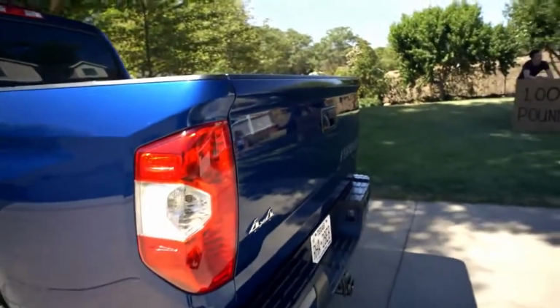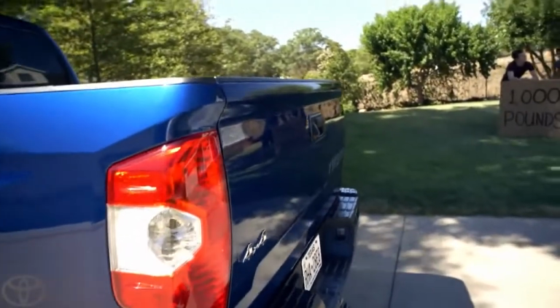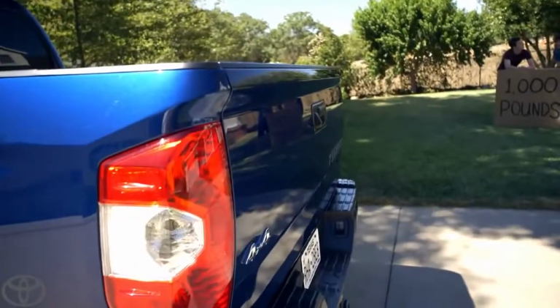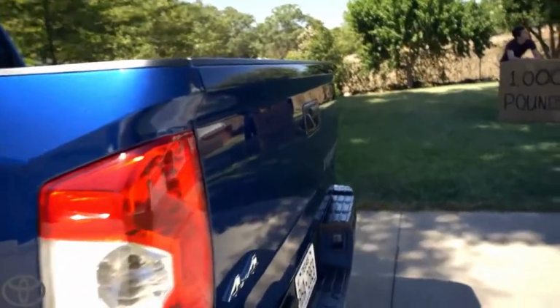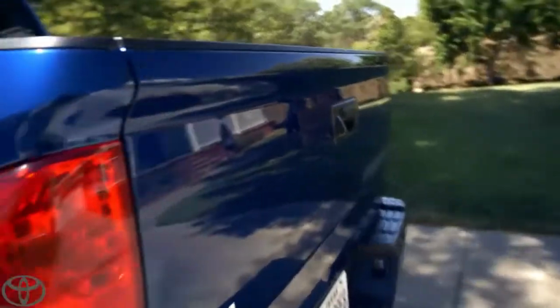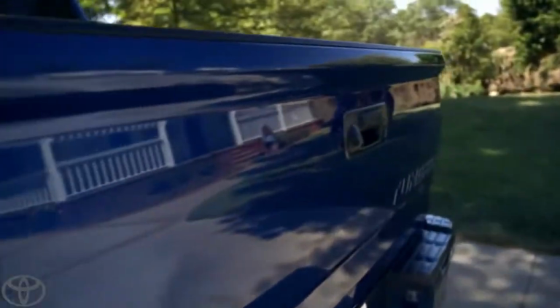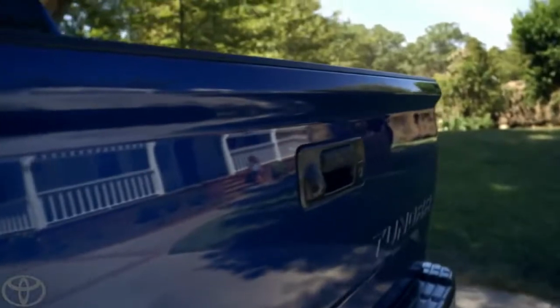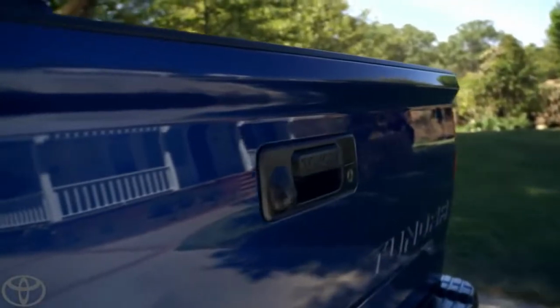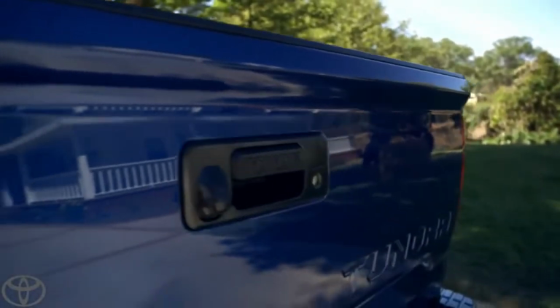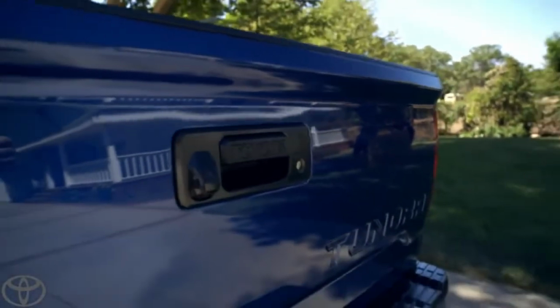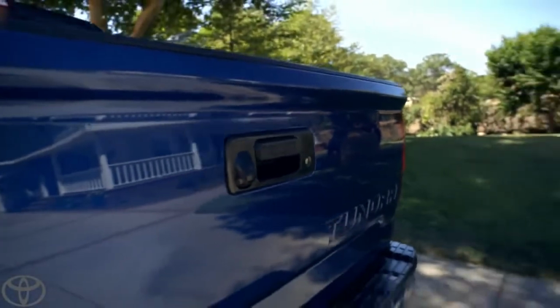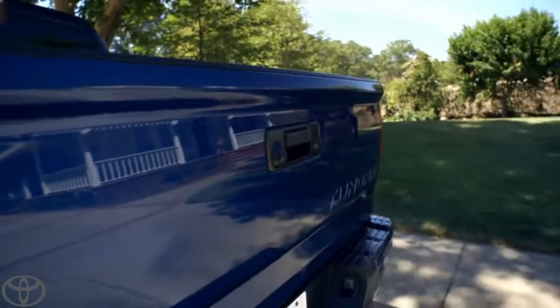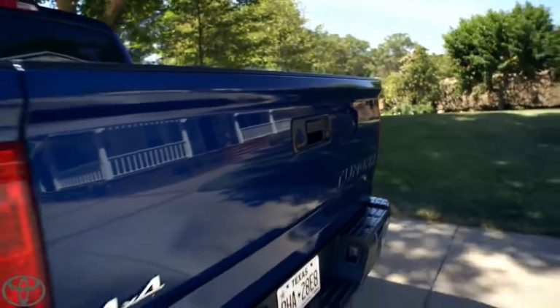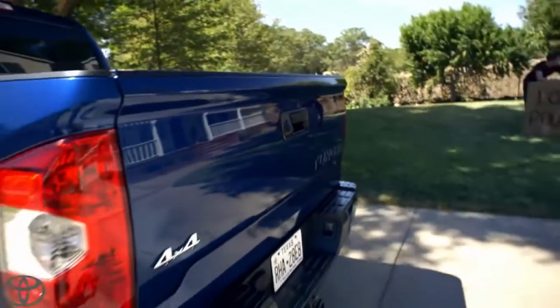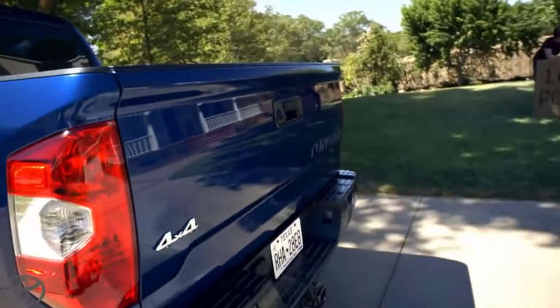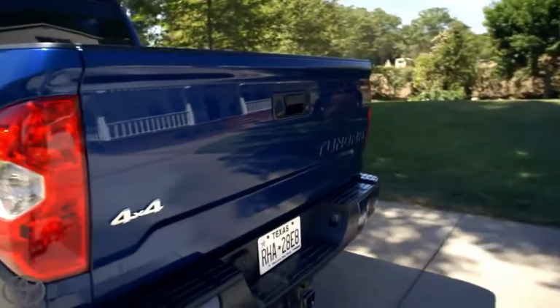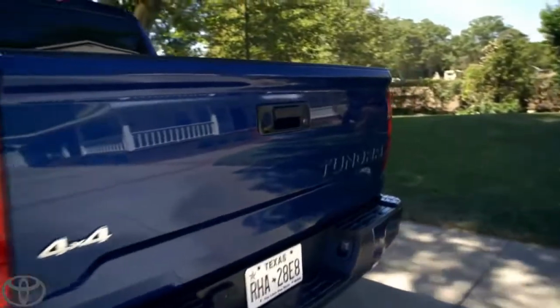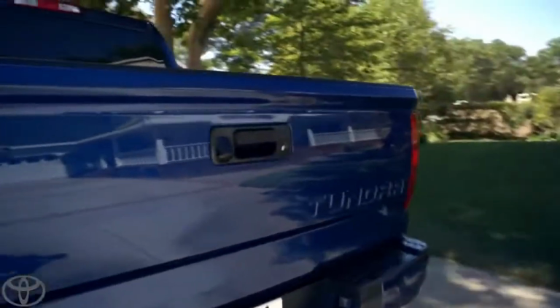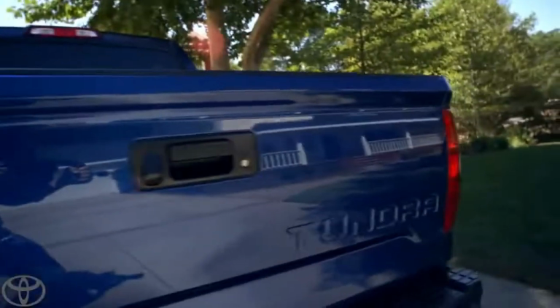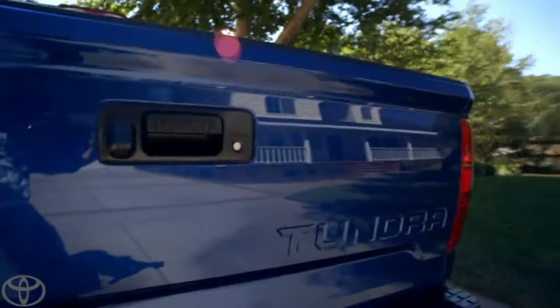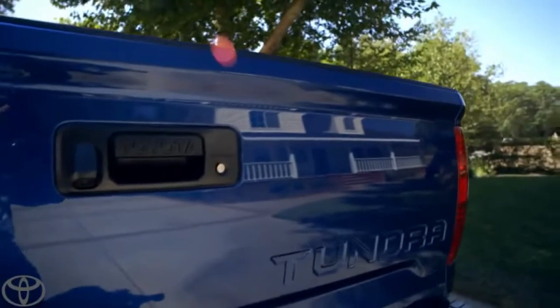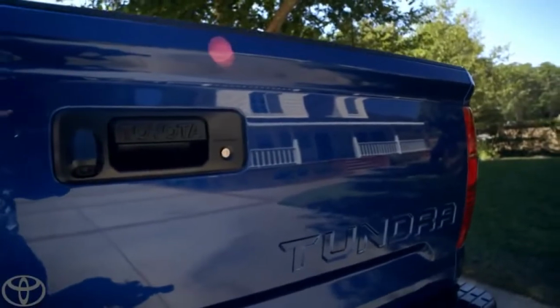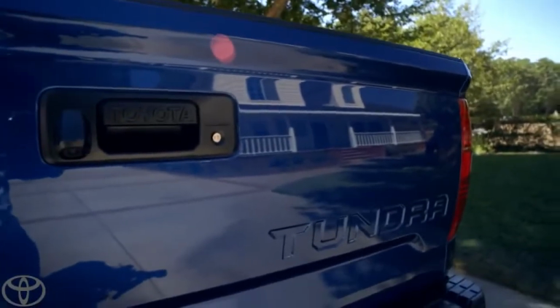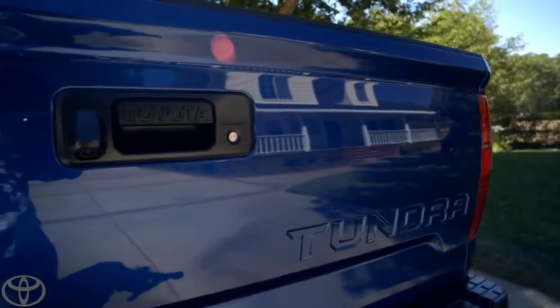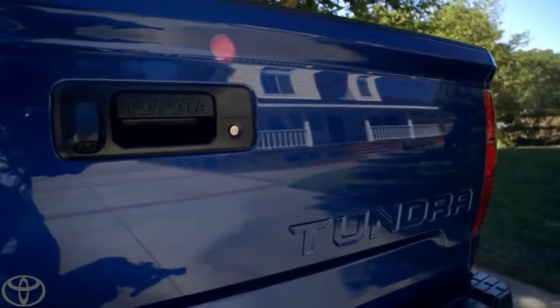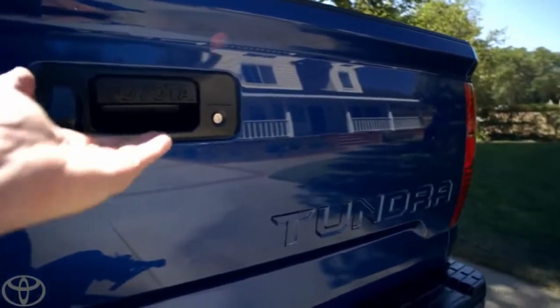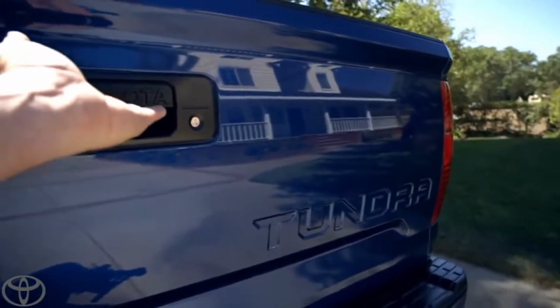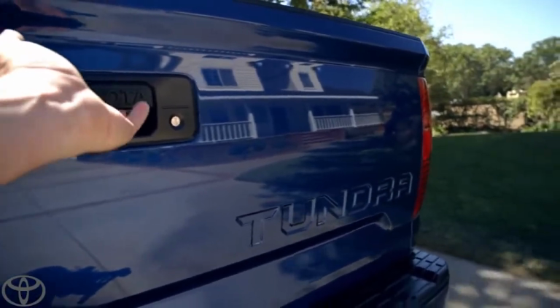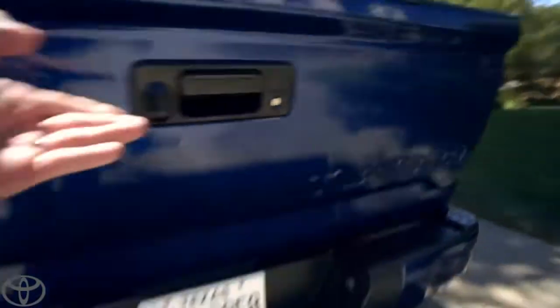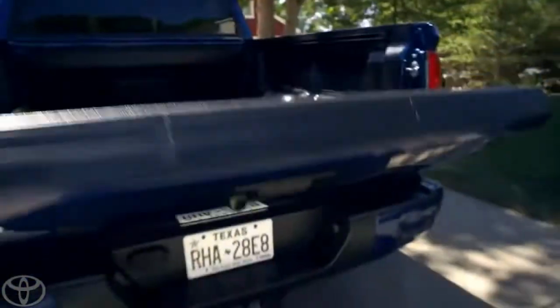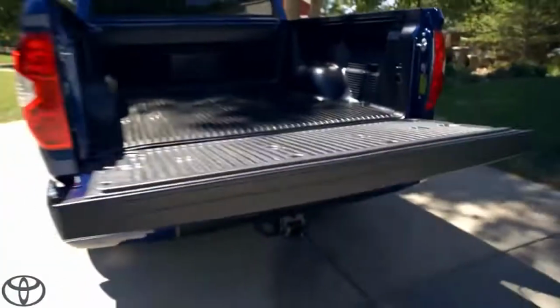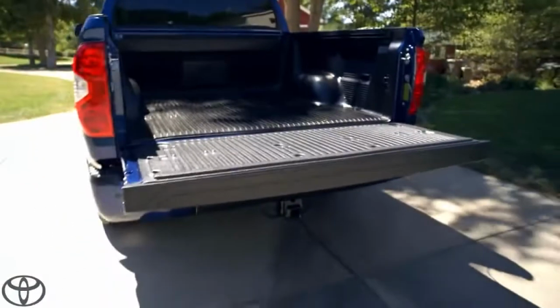Now, most people are going to be thinking, what? Midlife crisis? No, not a midlife crisis — it helps with fuel efficiency. And it's hooked up to a gas-charged strut, so opening and closing is a breeze.